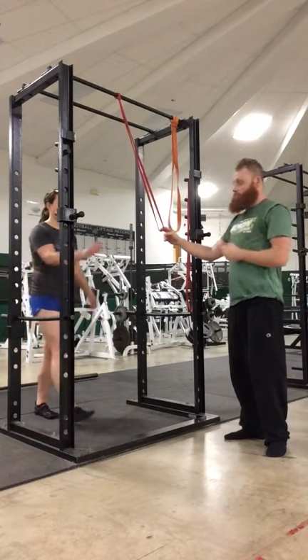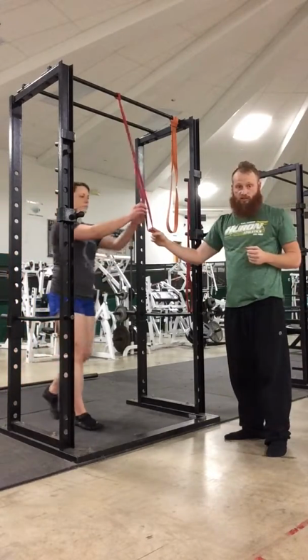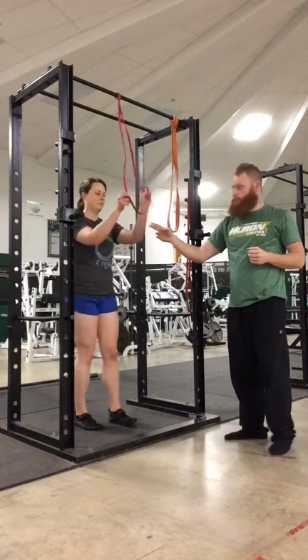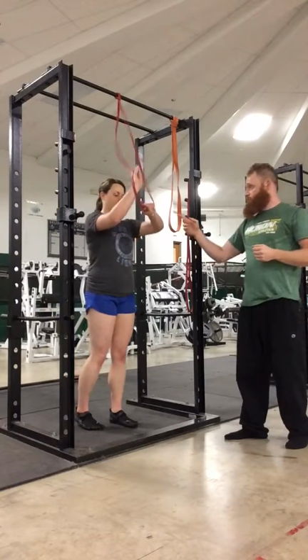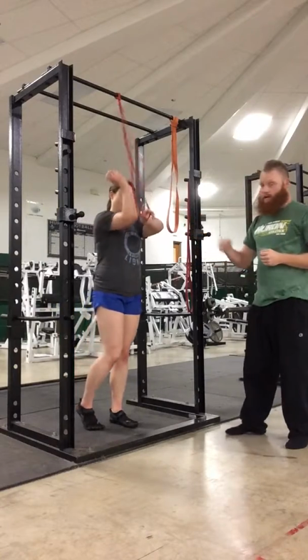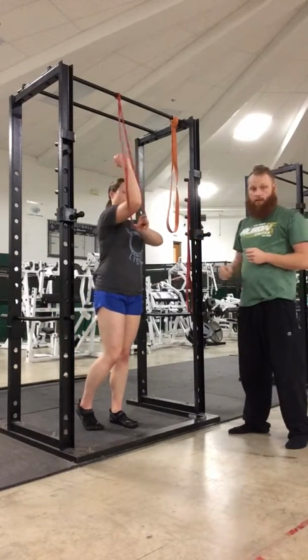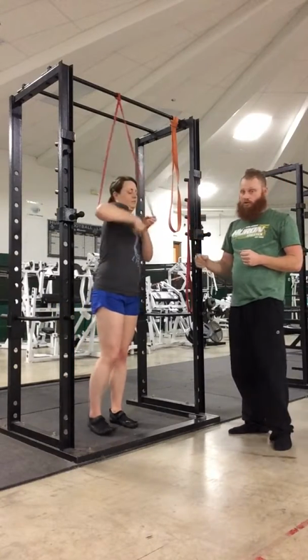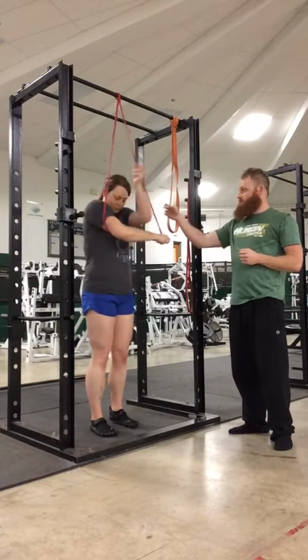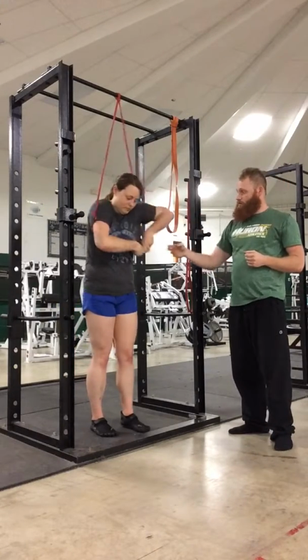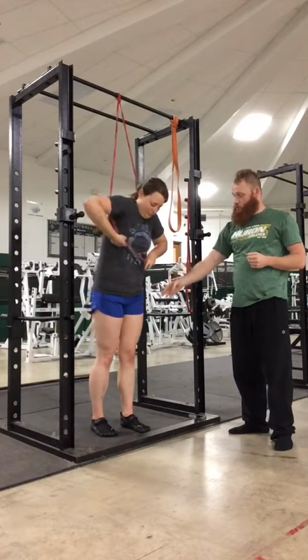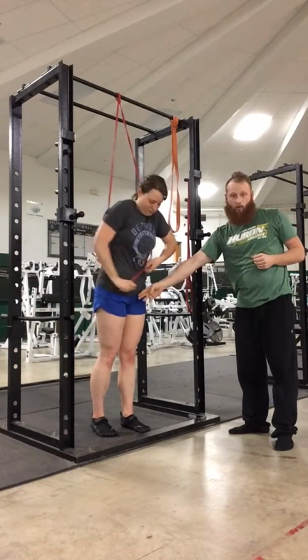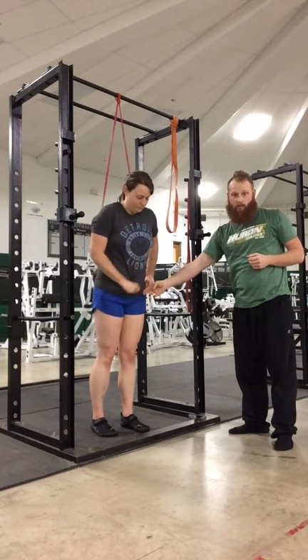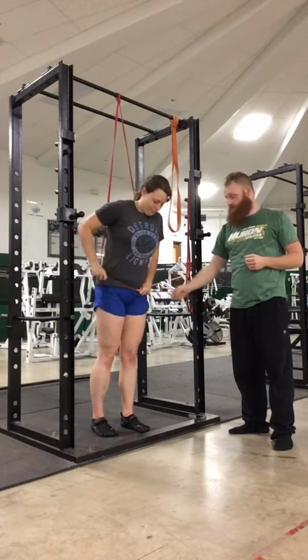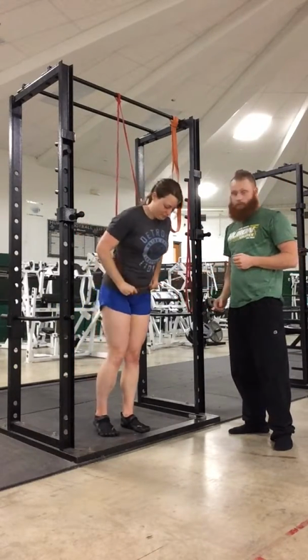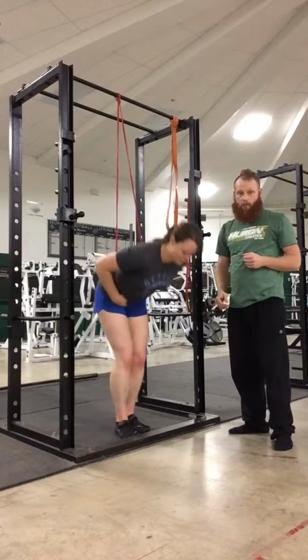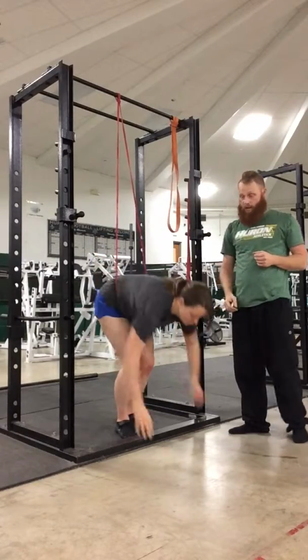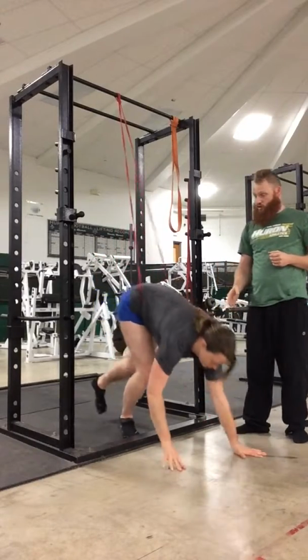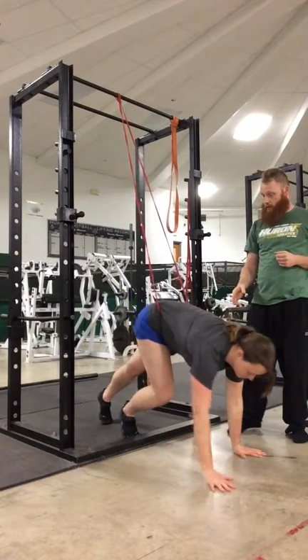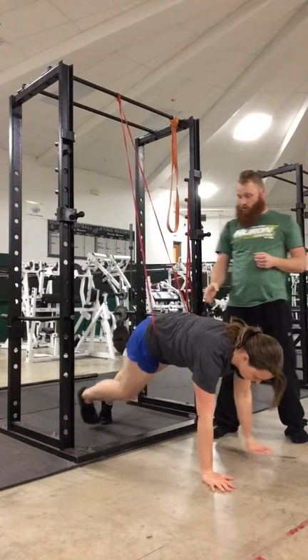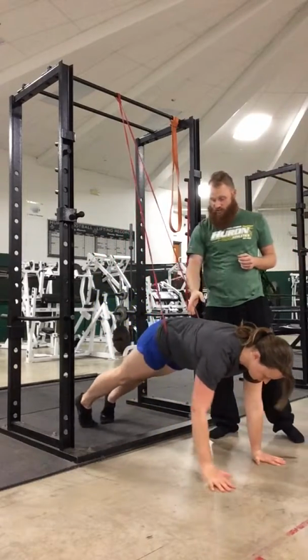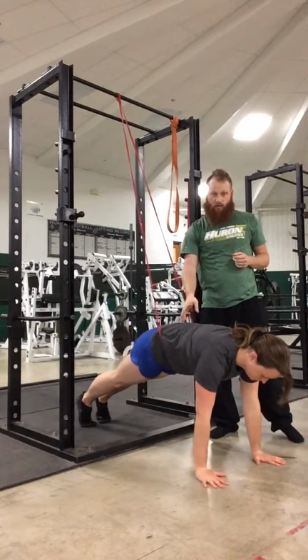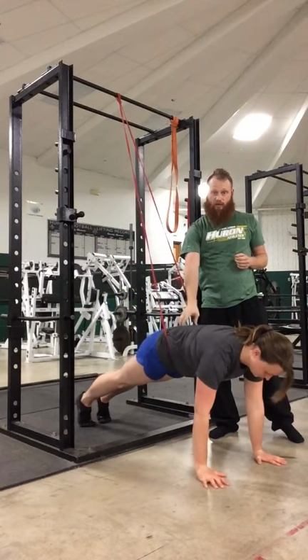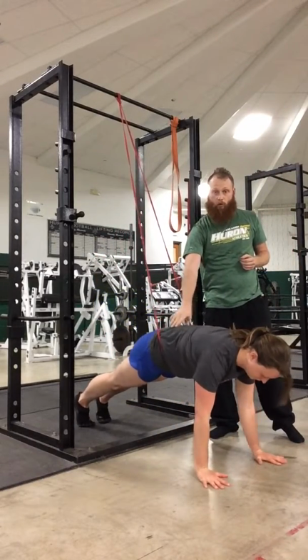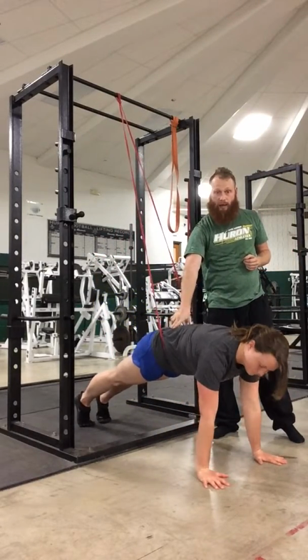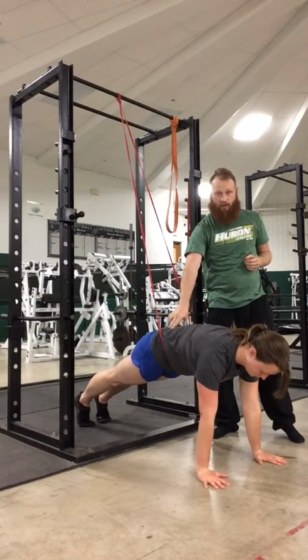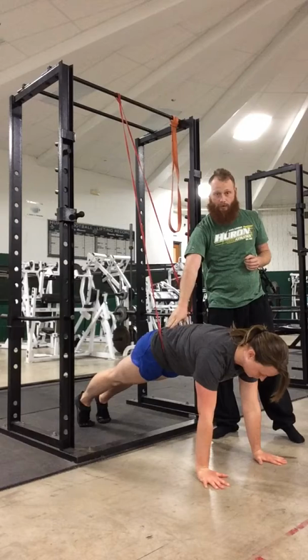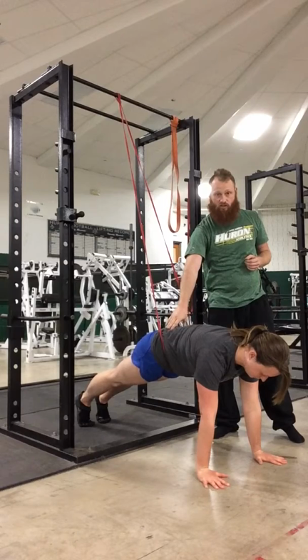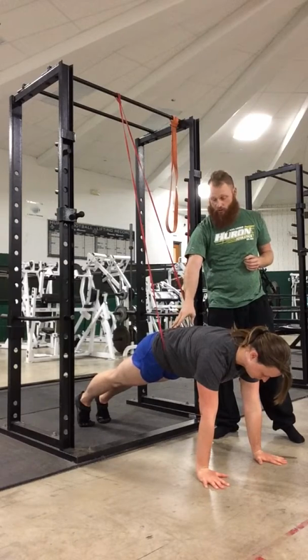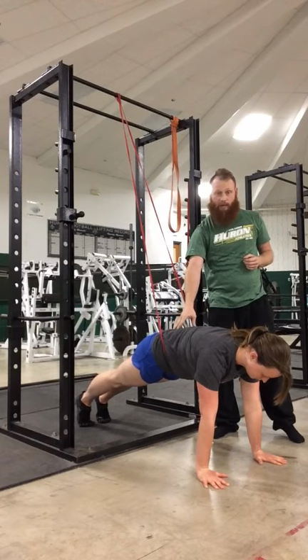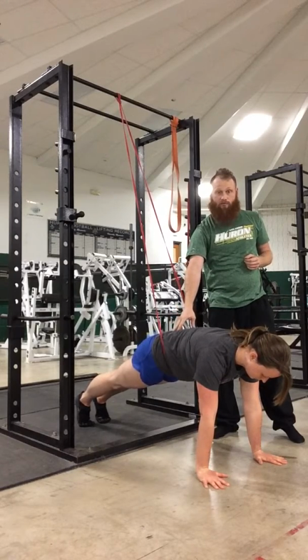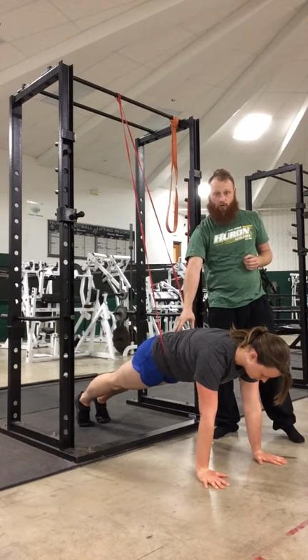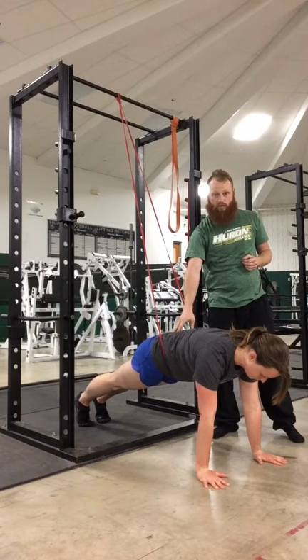Jenna is going to step up here and actually put this on. She's going to step inside this. You want this red band right here in the crease of the hip. Now when she comes down, essentially what this is going to do is pull that back into a nice flat back position and try to bring that pelvis back to a neutral position.